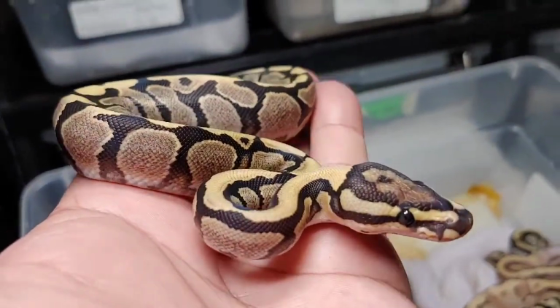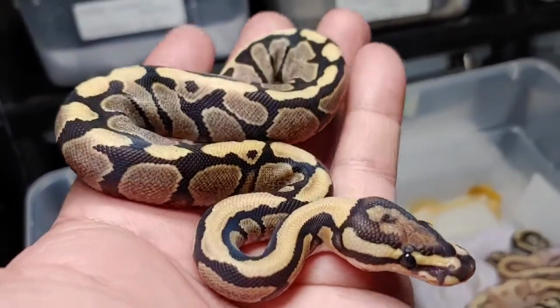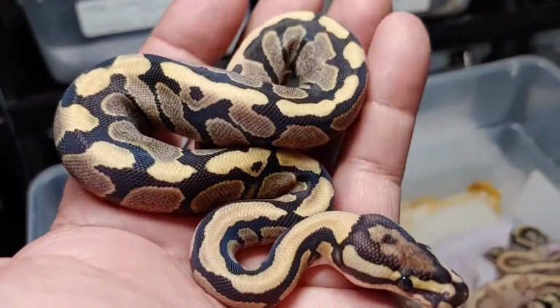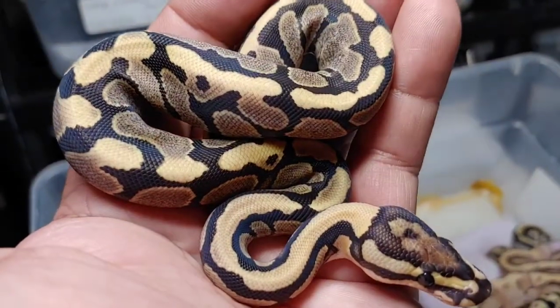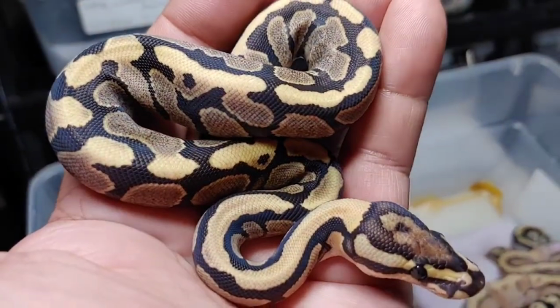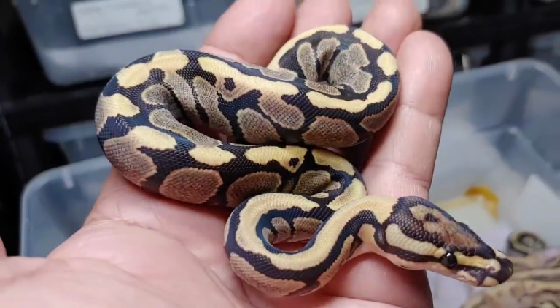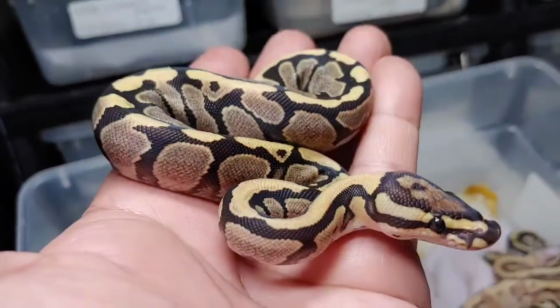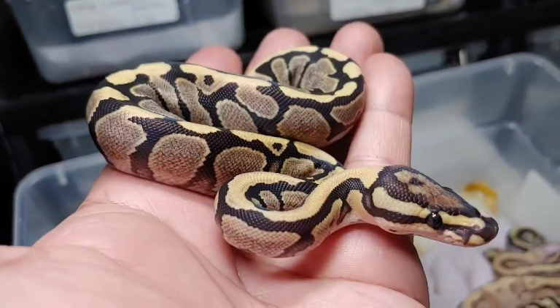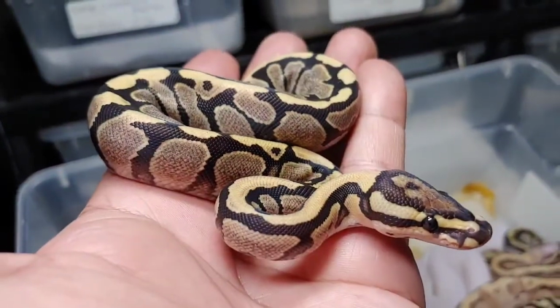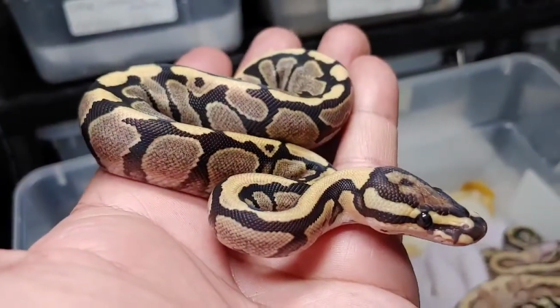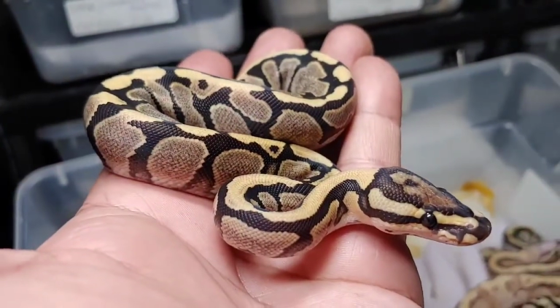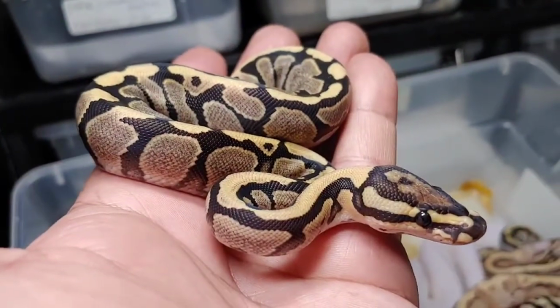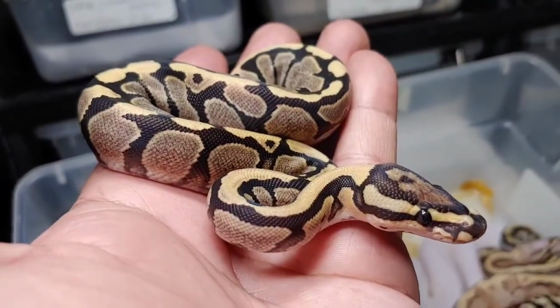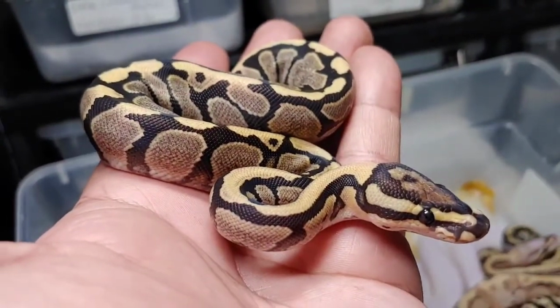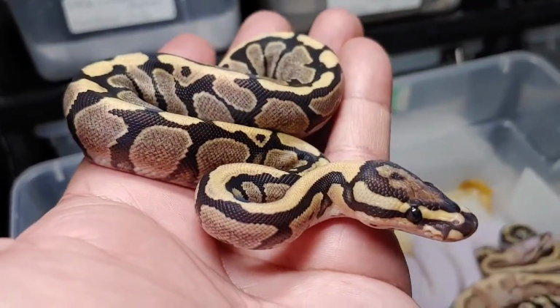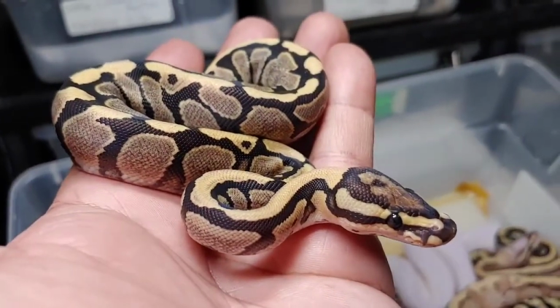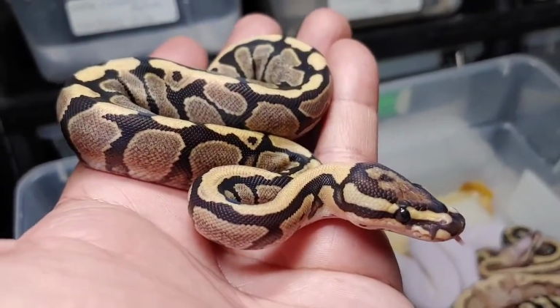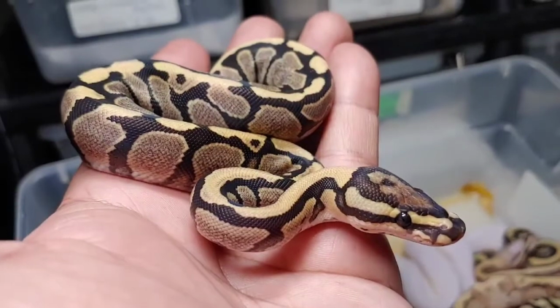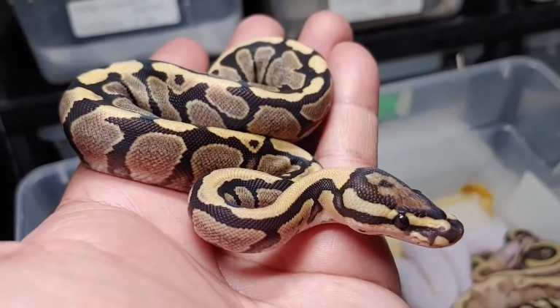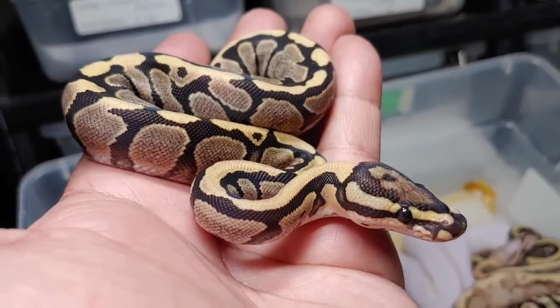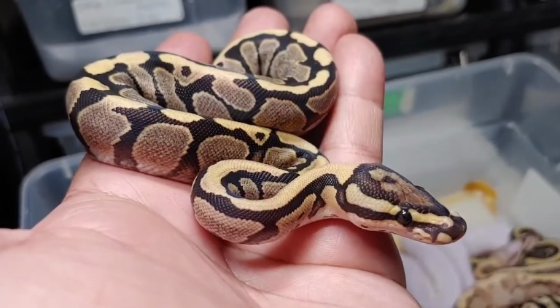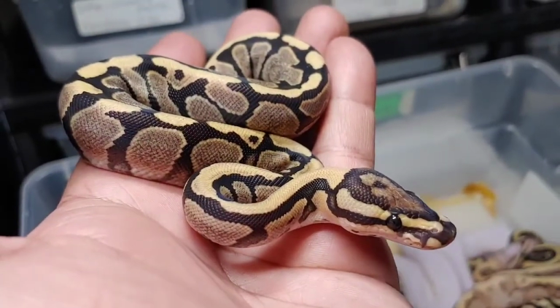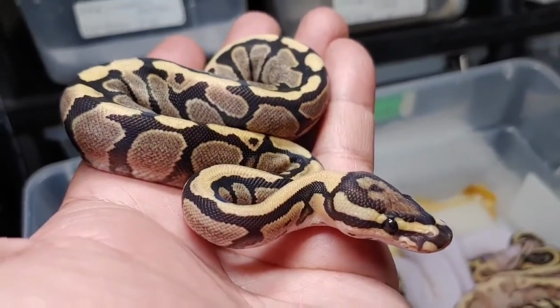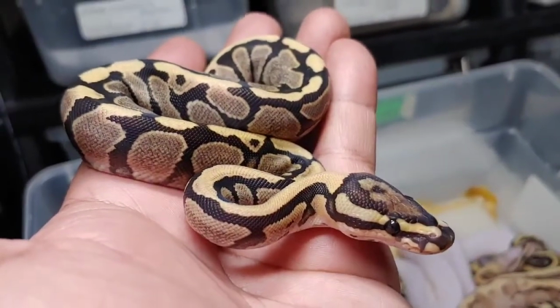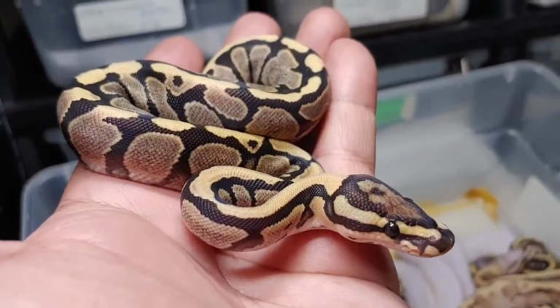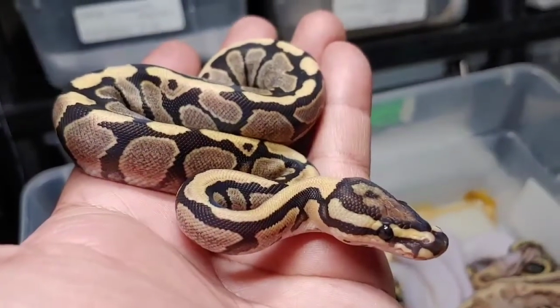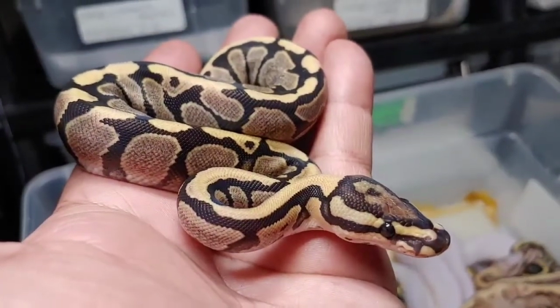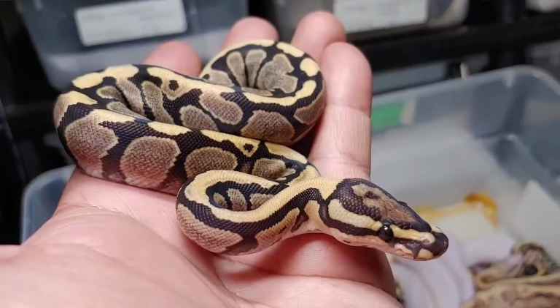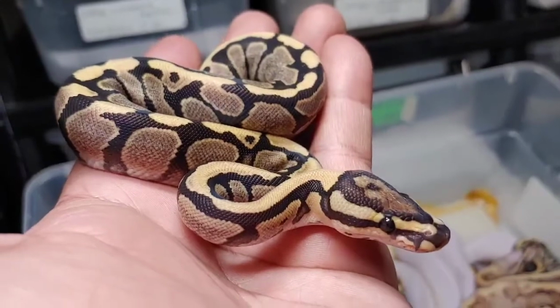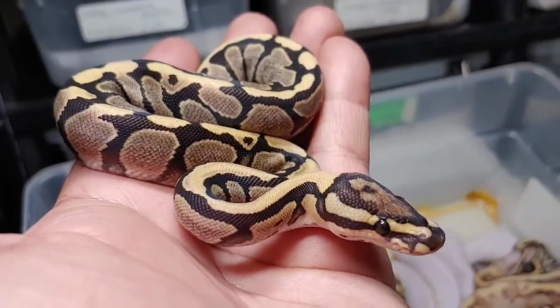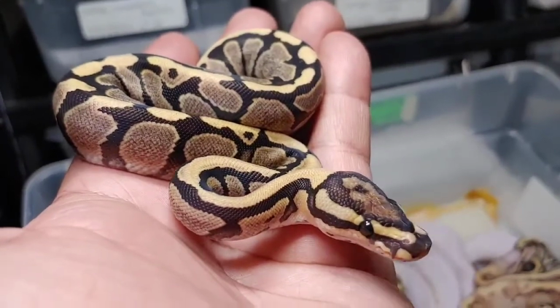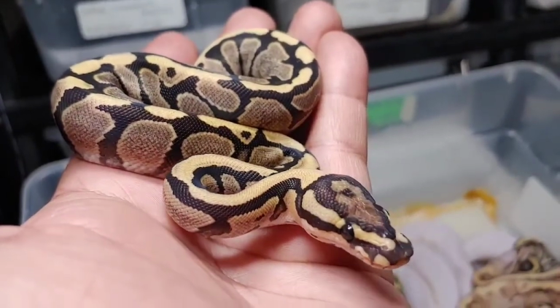Beautiful animal — it's a female and will be available. Hit me up at jrgreptiles@yahoo.com. I'm also on Instagram as JRG Reptiles and also on MorphMarket. There's that little beauty.